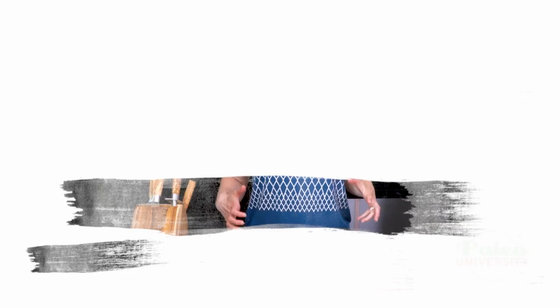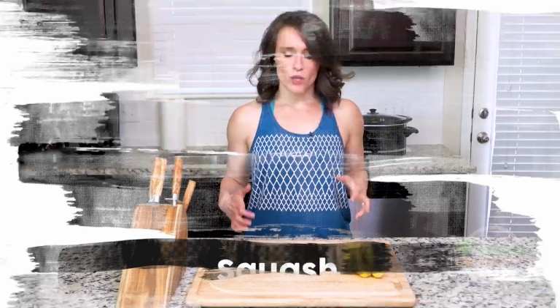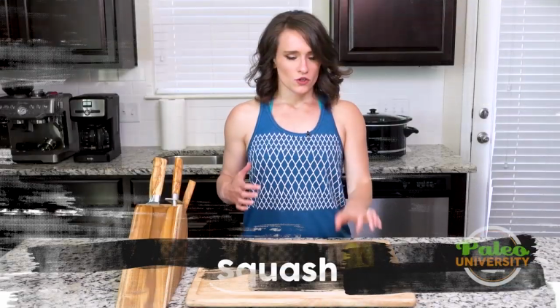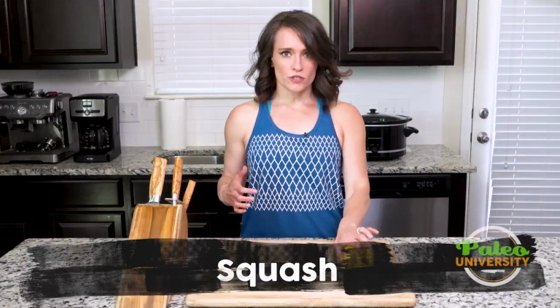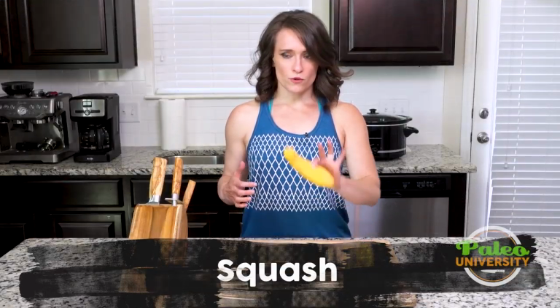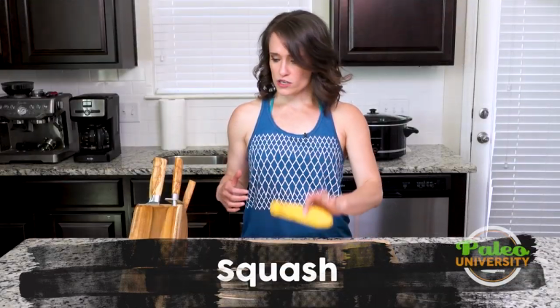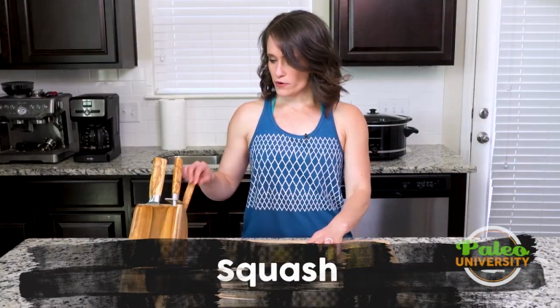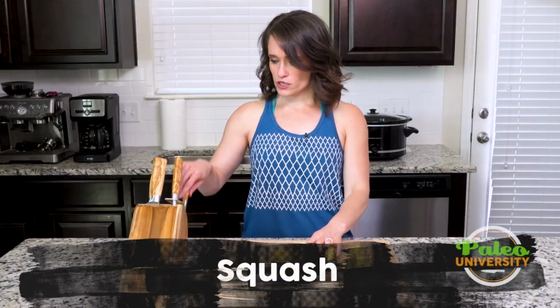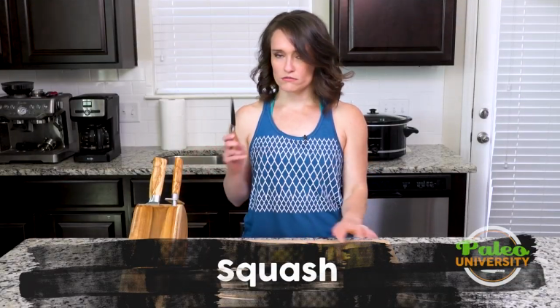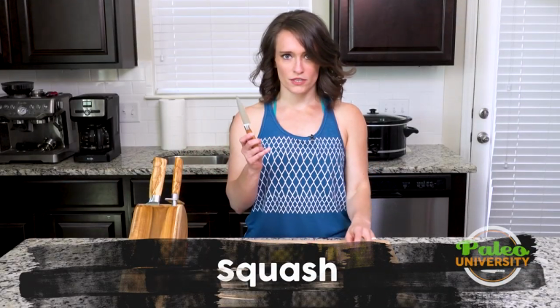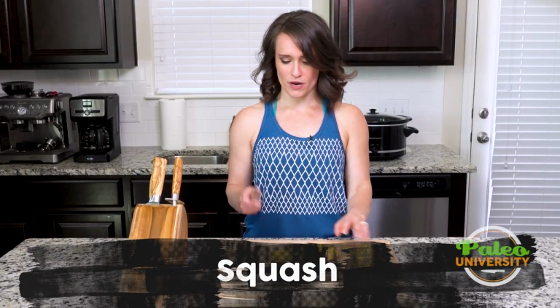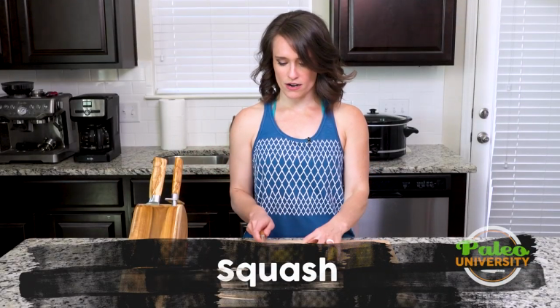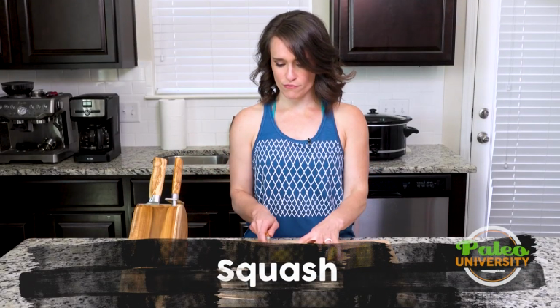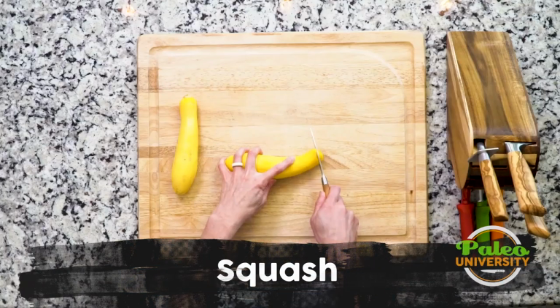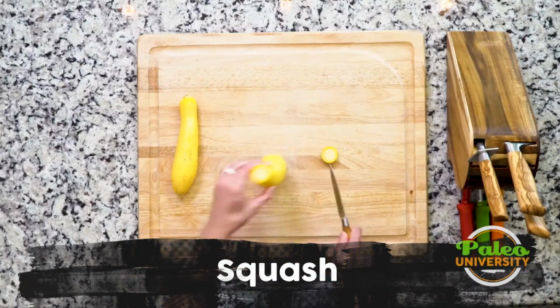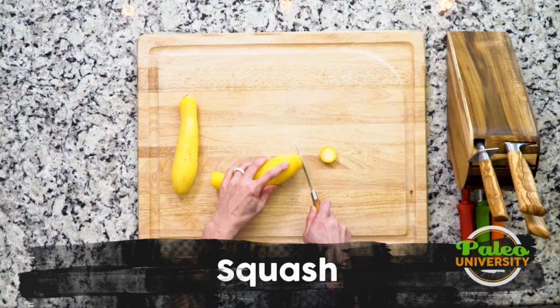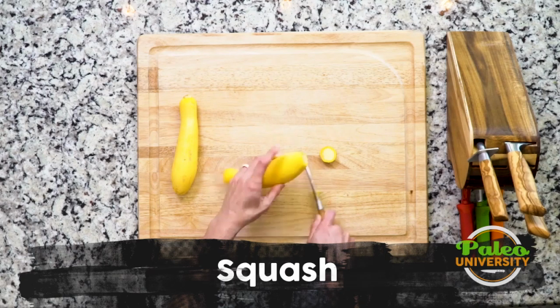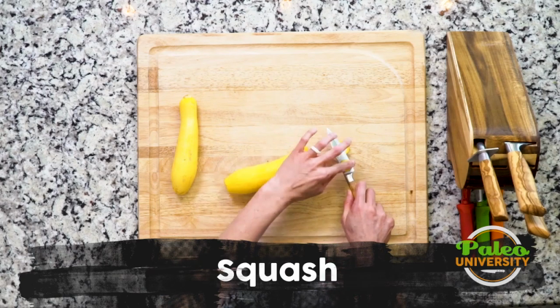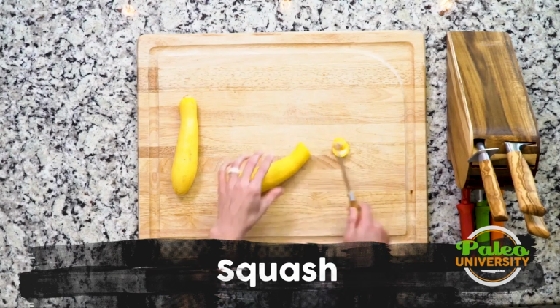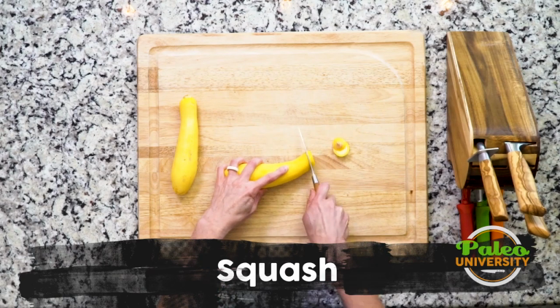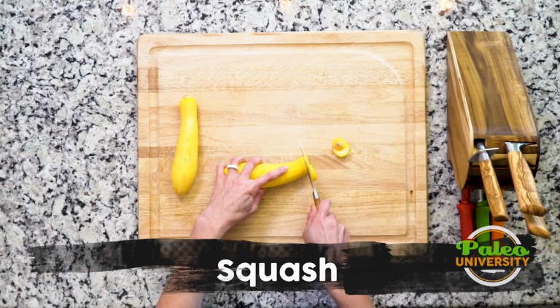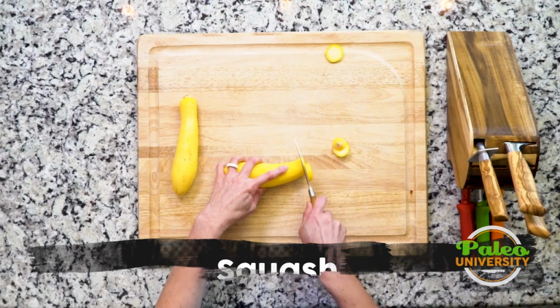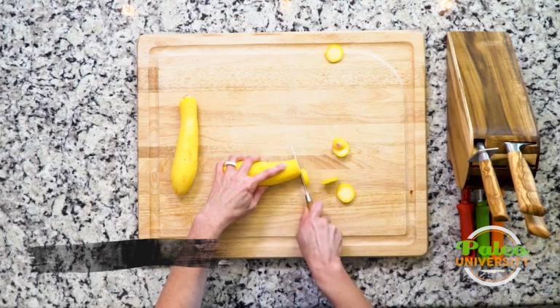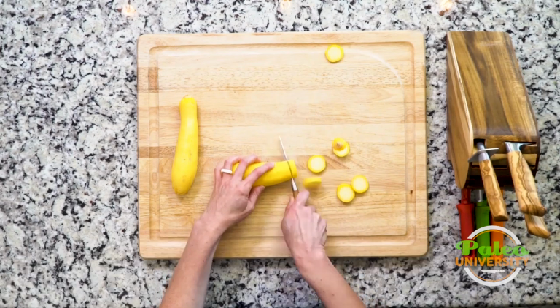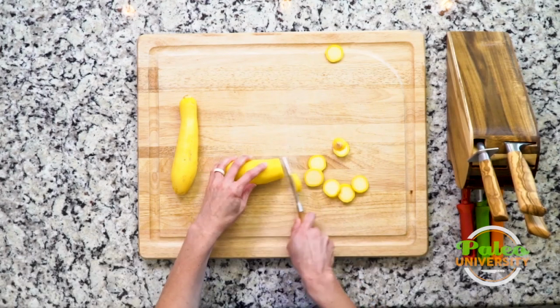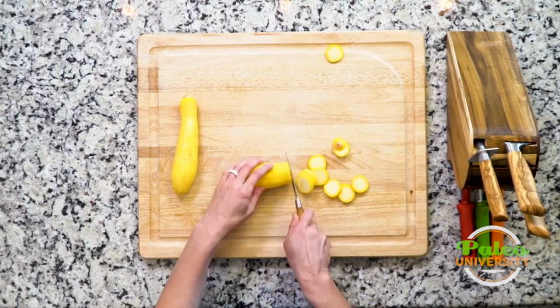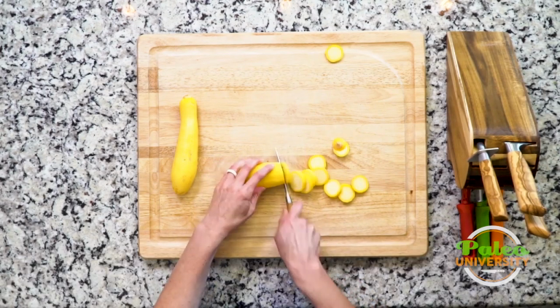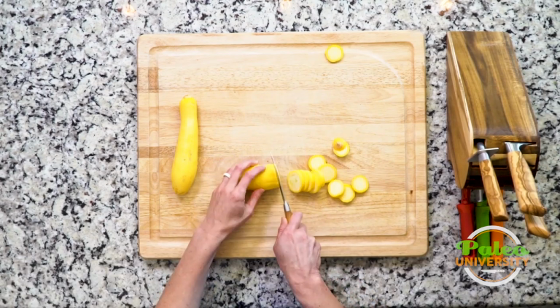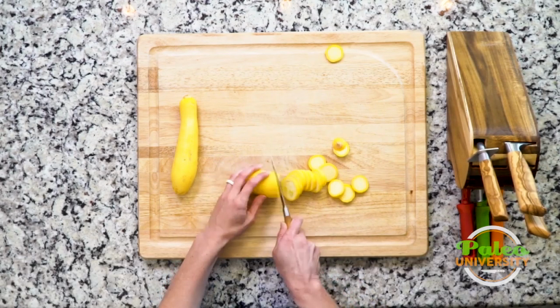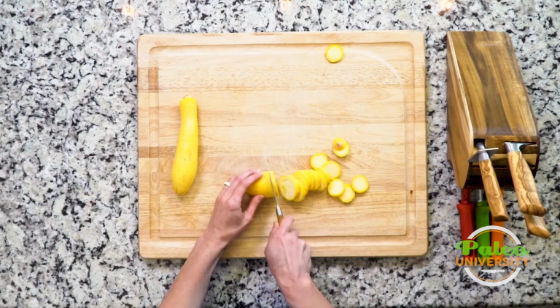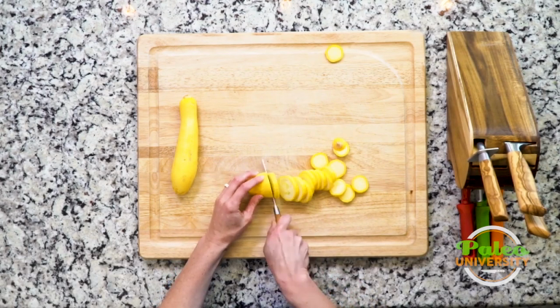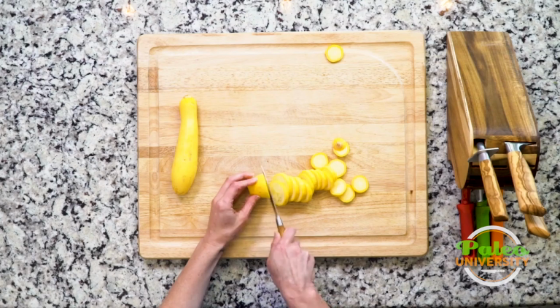Hey y'all, super simple squash preparation. Take your paring knife, cut off each end, and you just cut coins as you go. That's it.